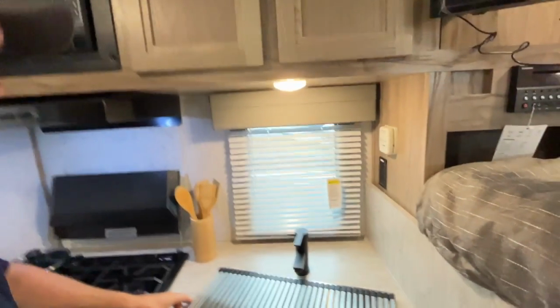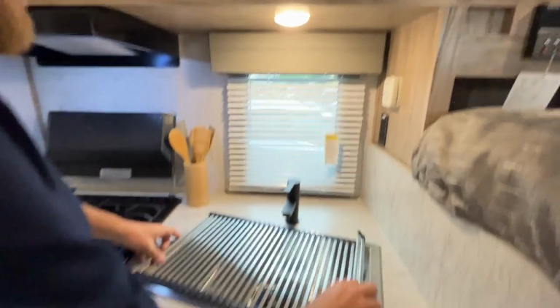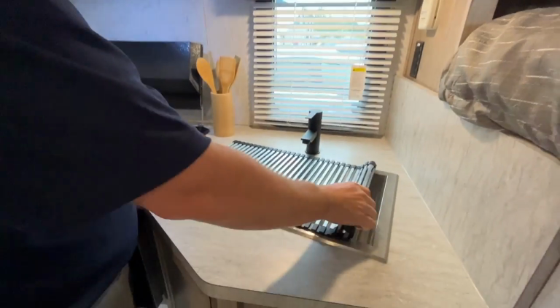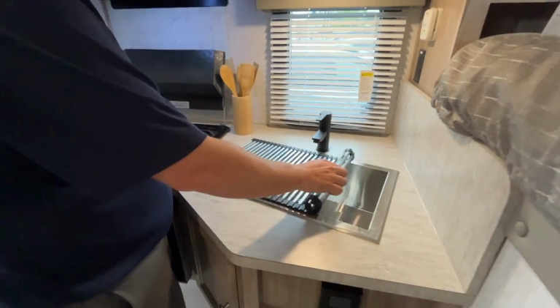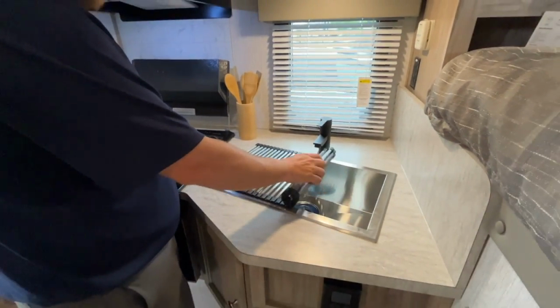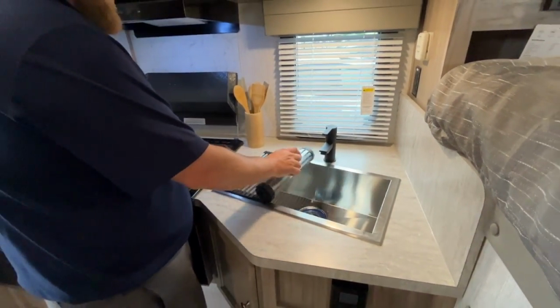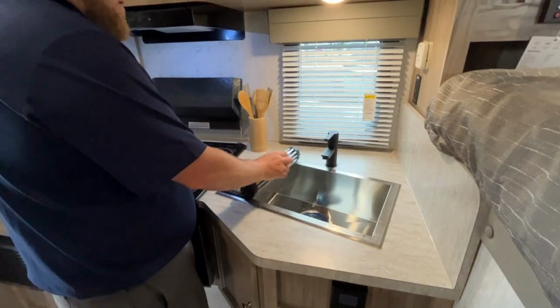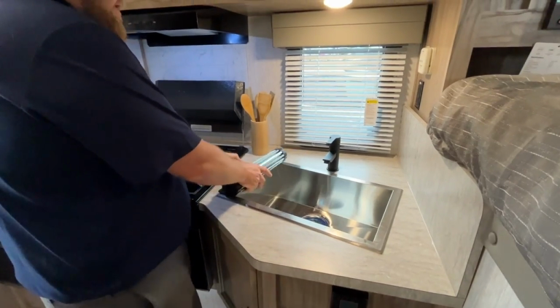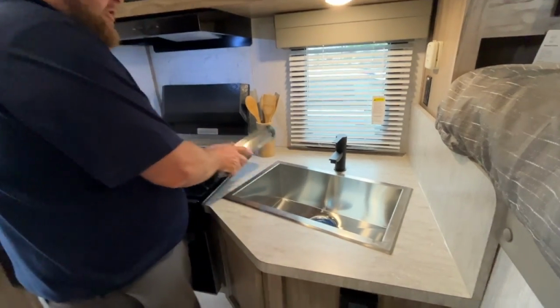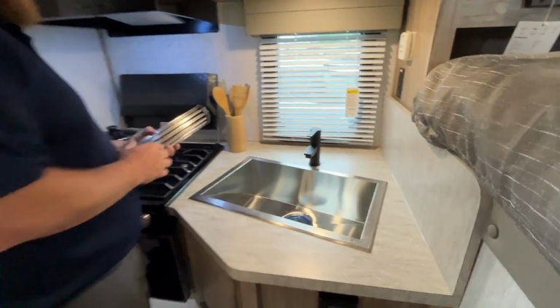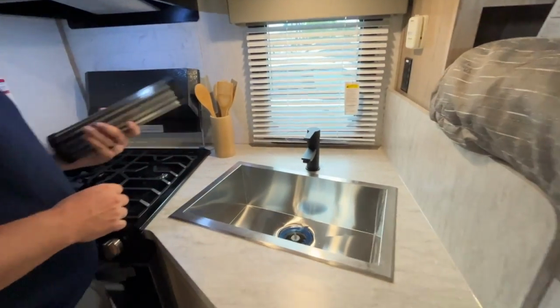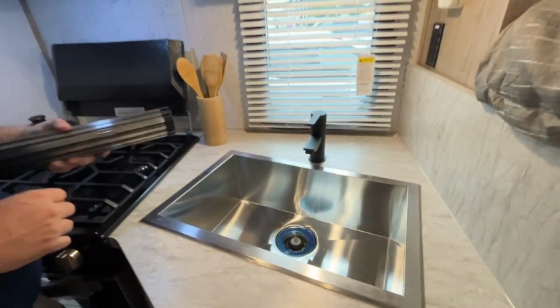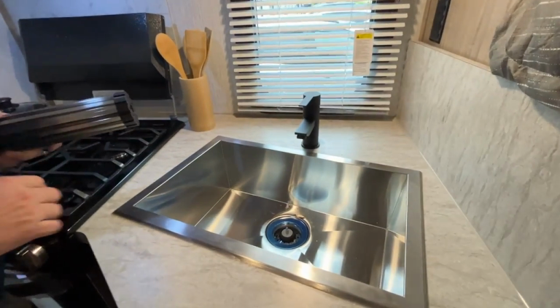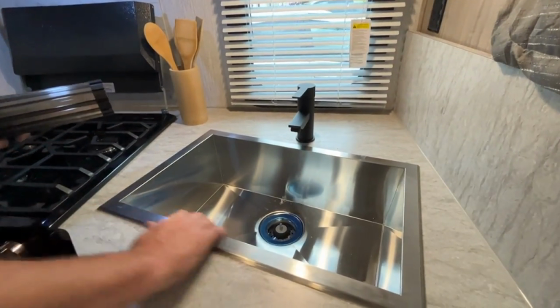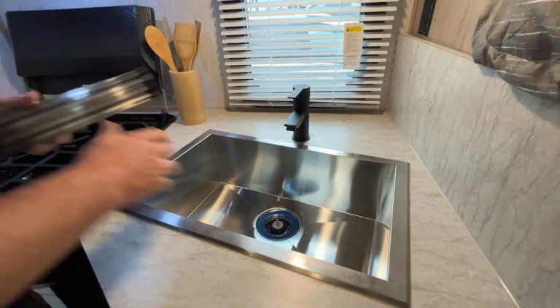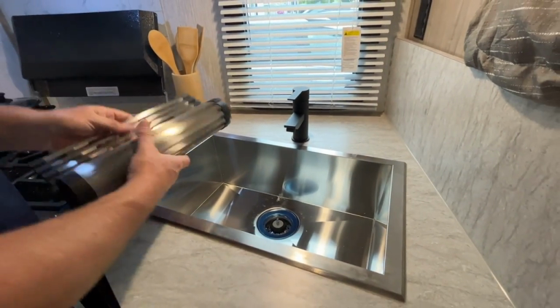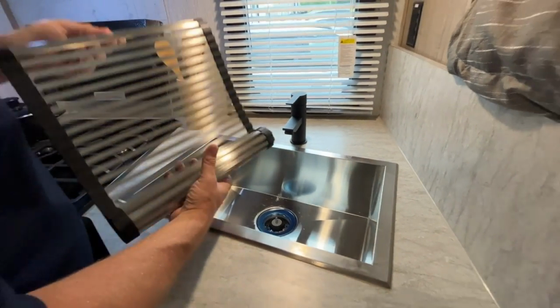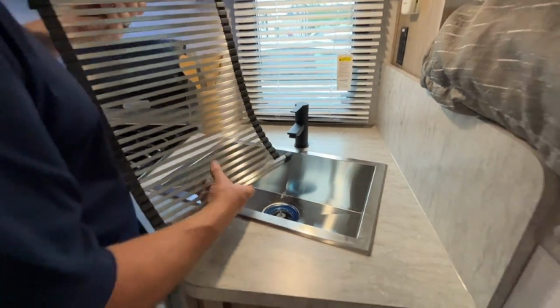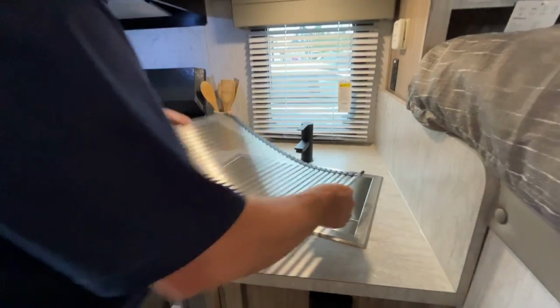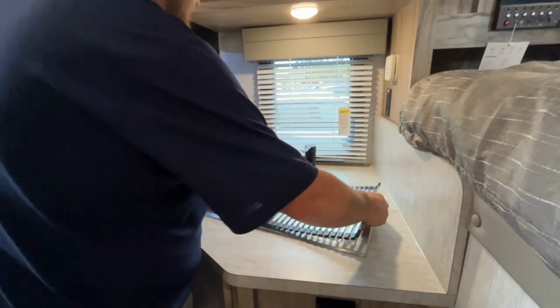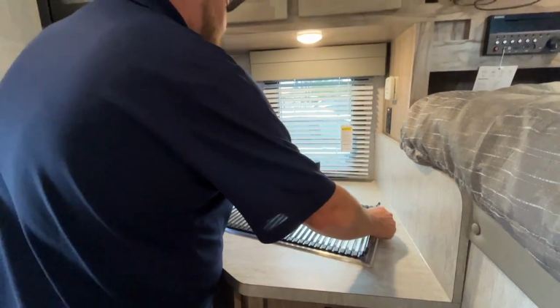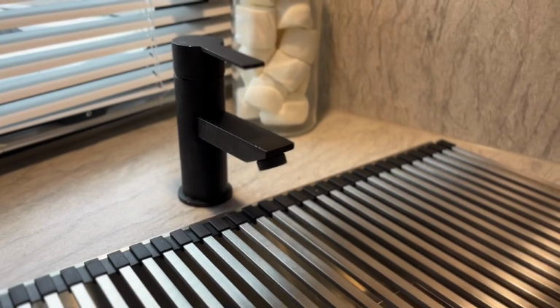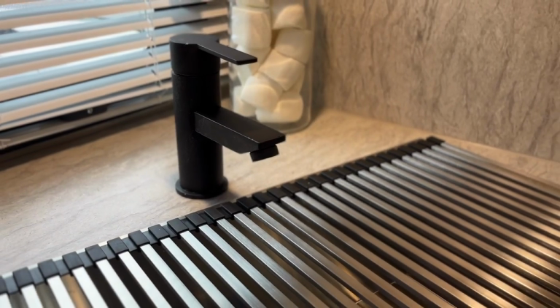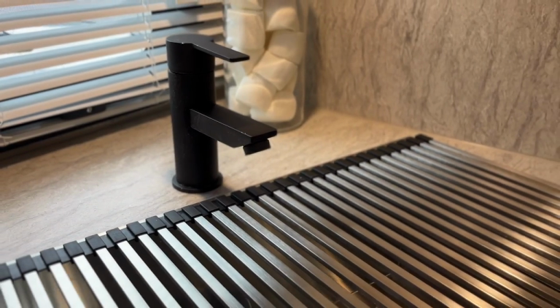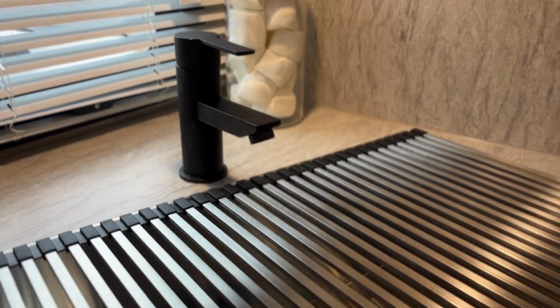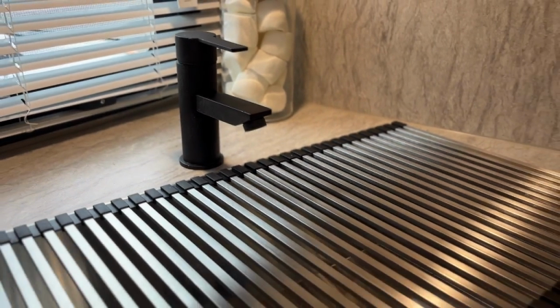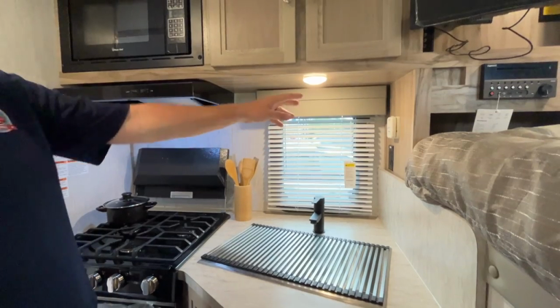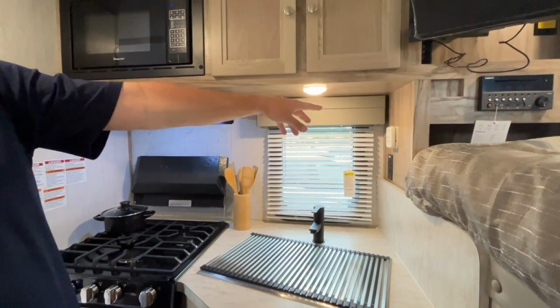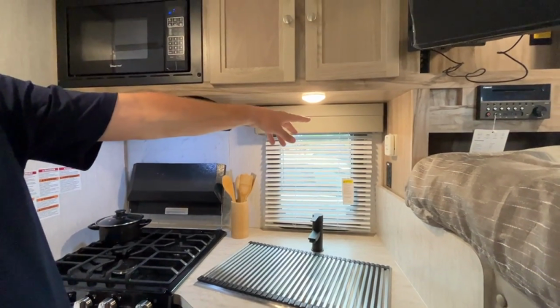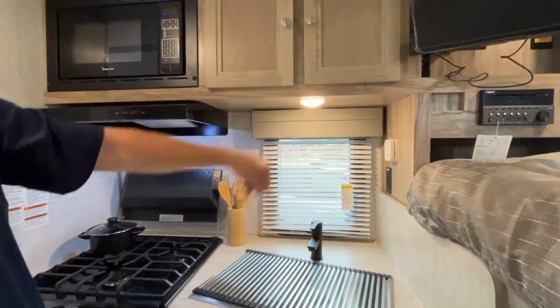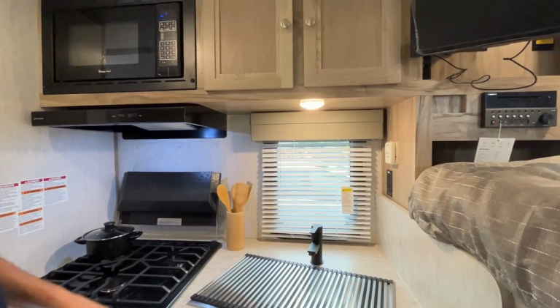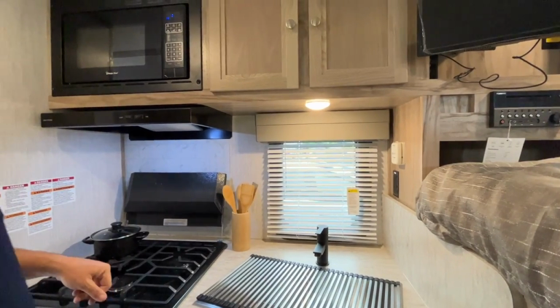In the kitchen there's a nice big sink with a roll-up sink cover, so when you're not using the sink you have extra counter space to work with. There's a sharp-looking faucet and the furnace thermostat is on the wall.